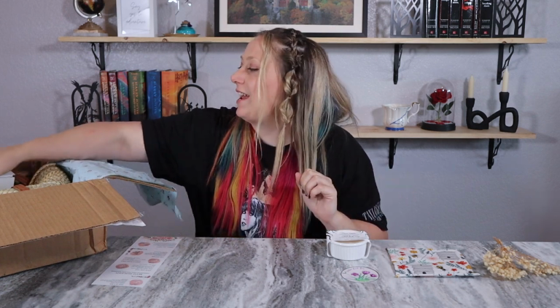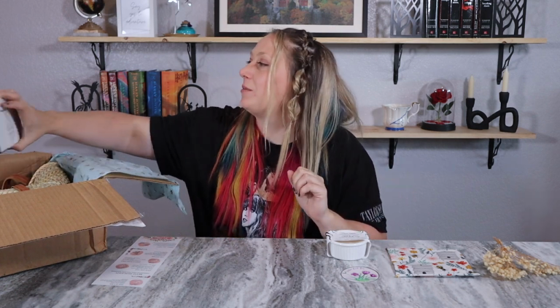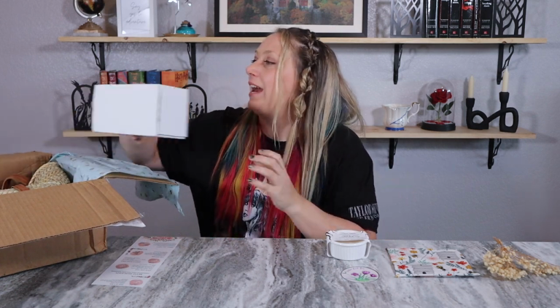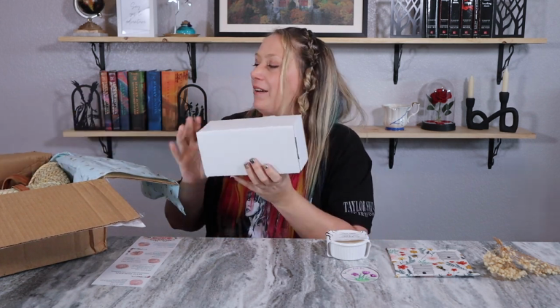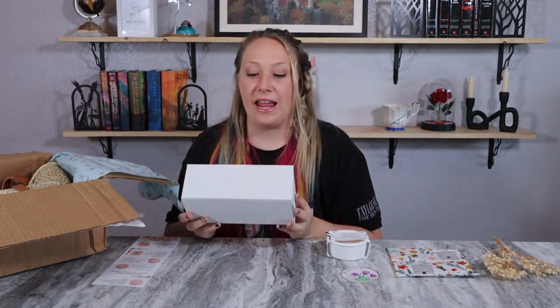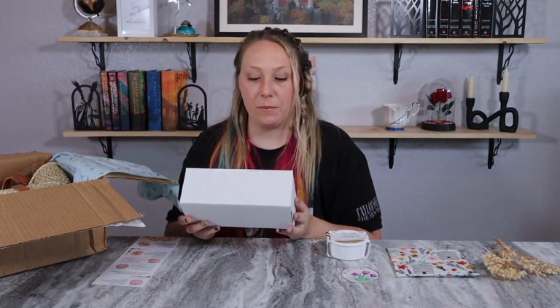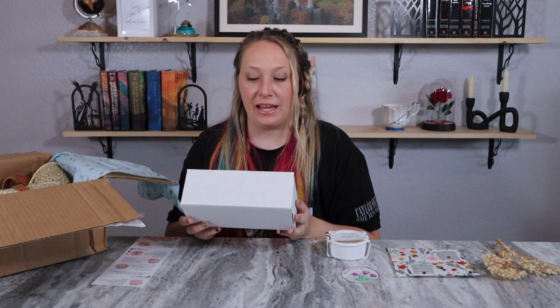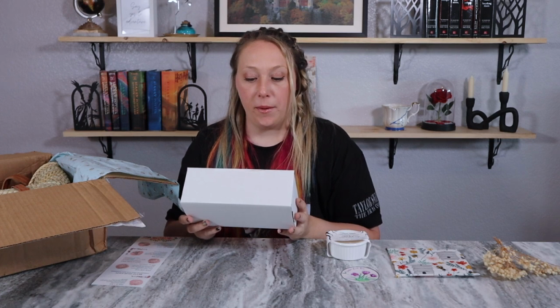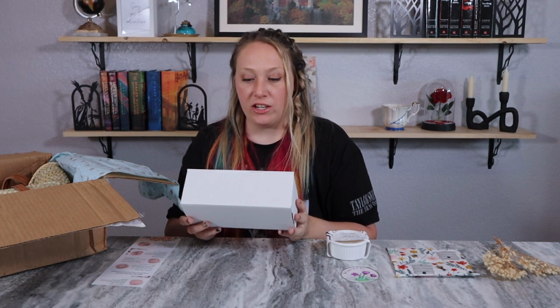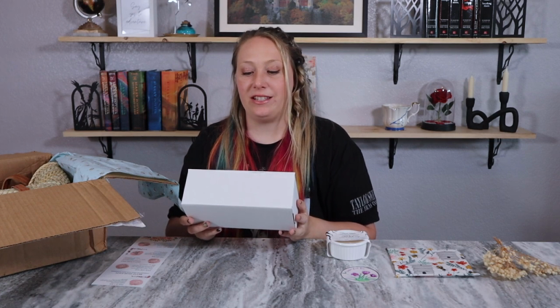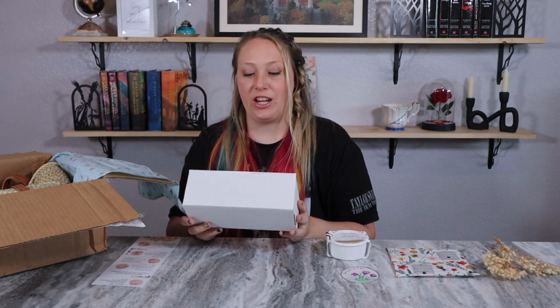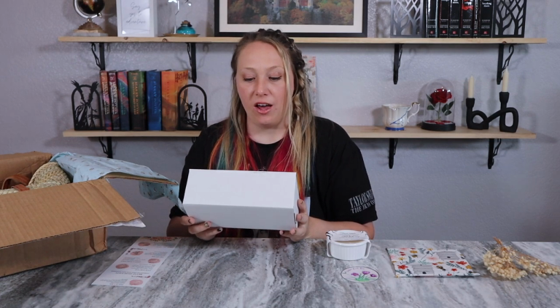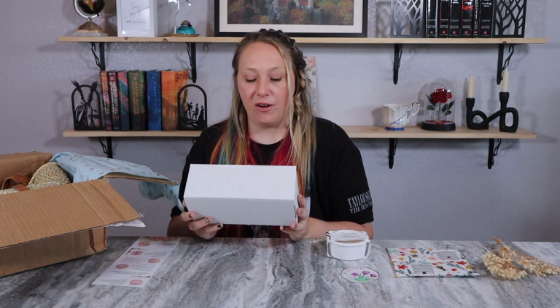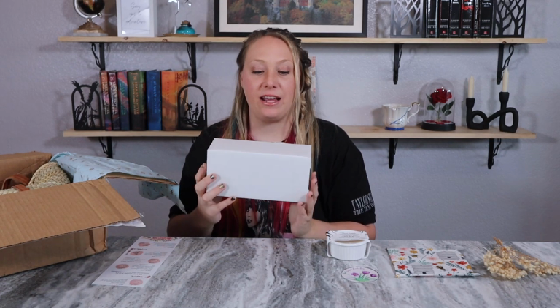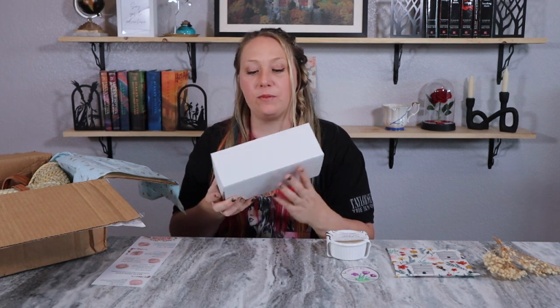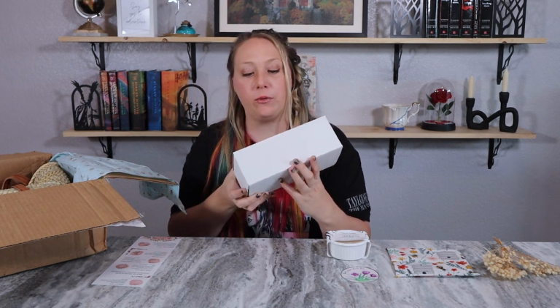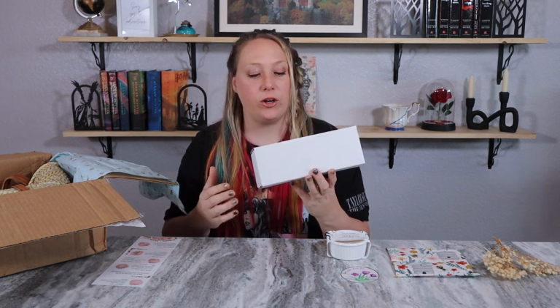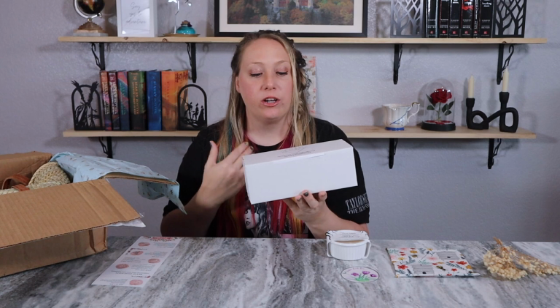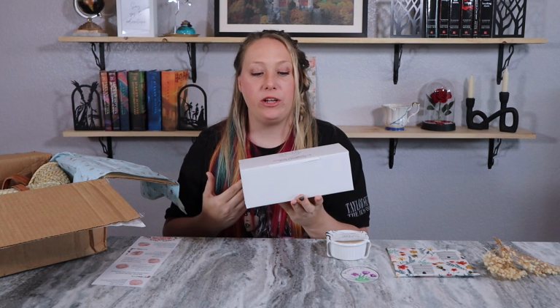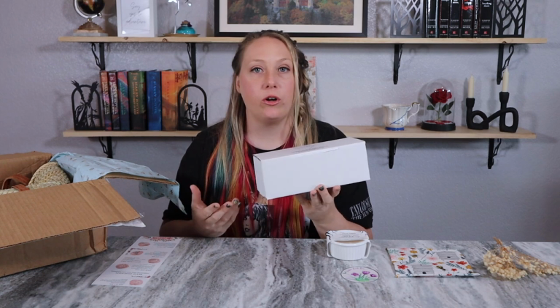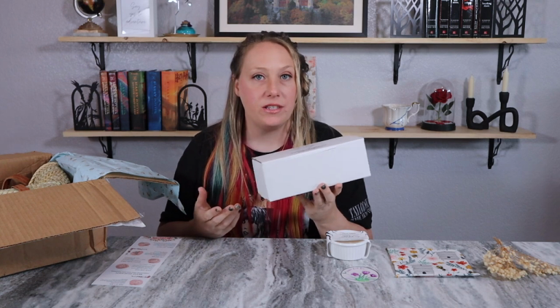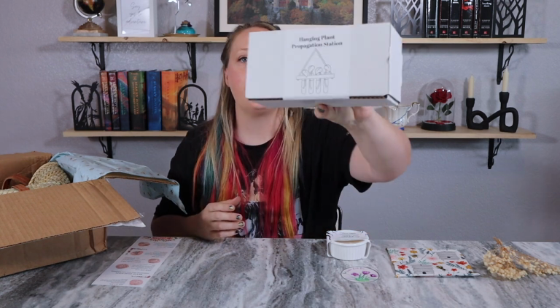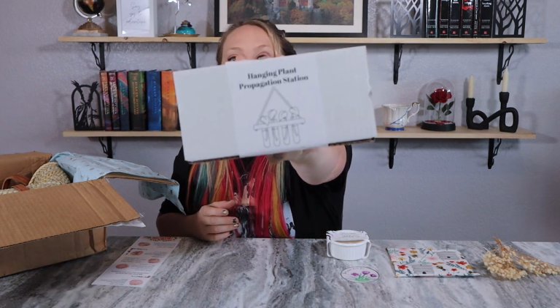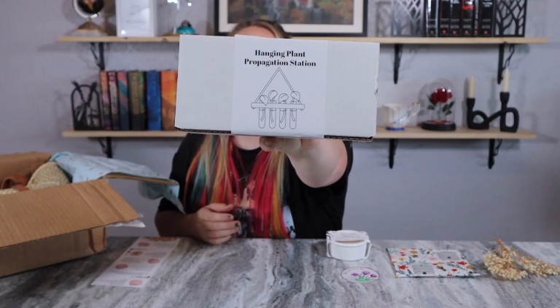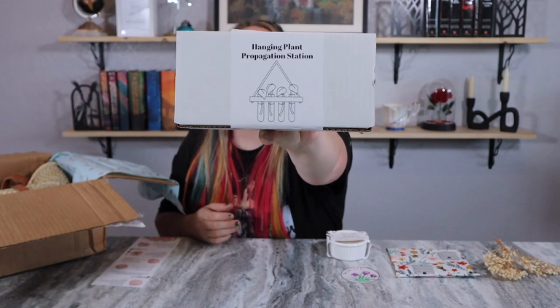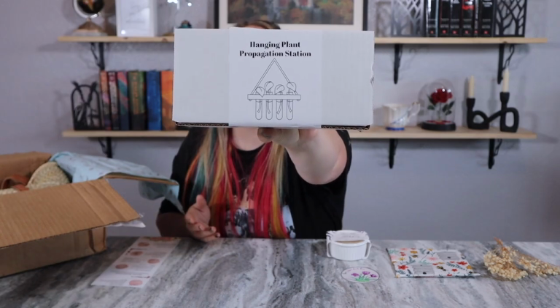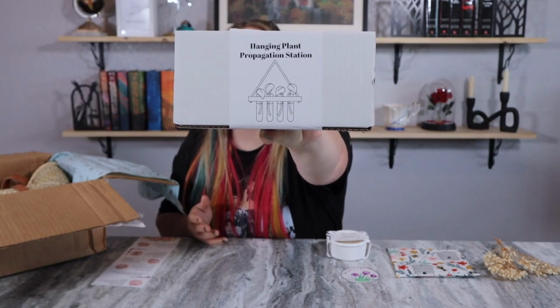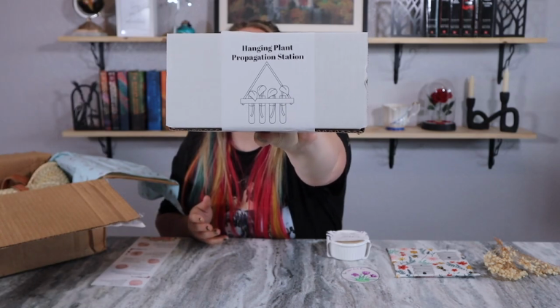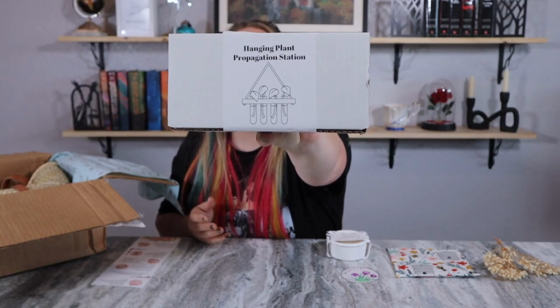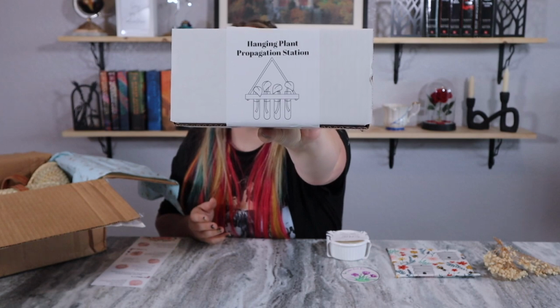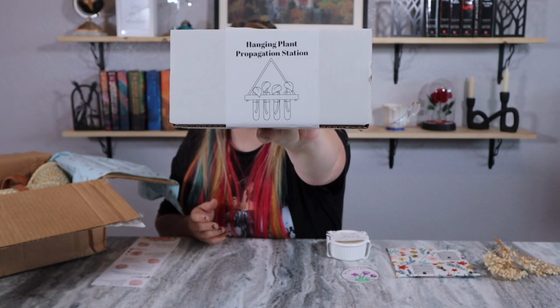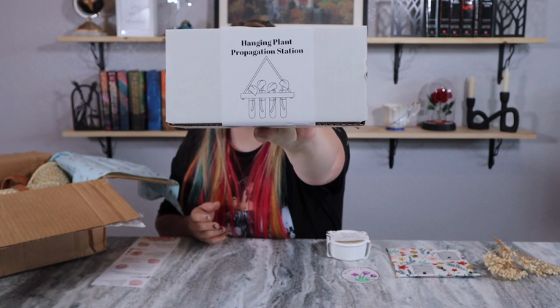Next we have a hanging plant propagation station. This is probably great for growing your own herbs in the kitchen. You can't have huge plants there, but little plants I can definitely see being helpful.